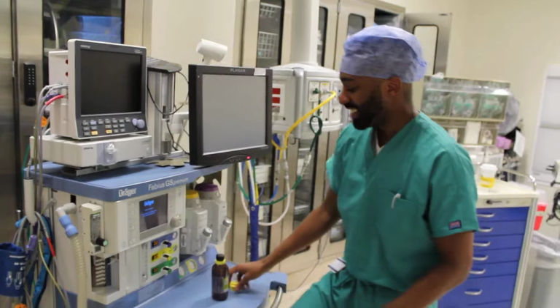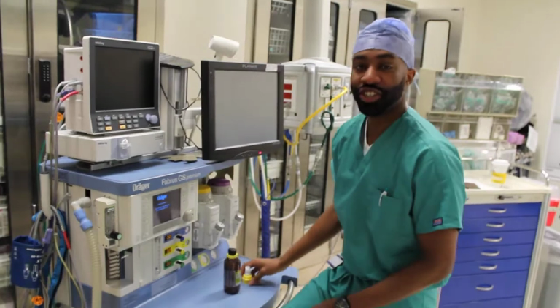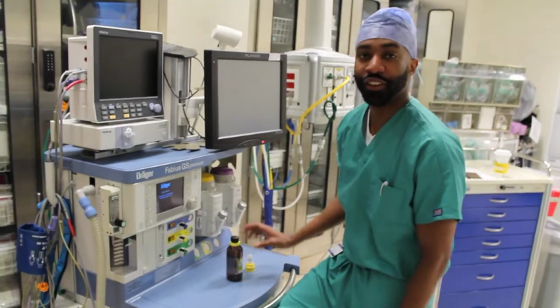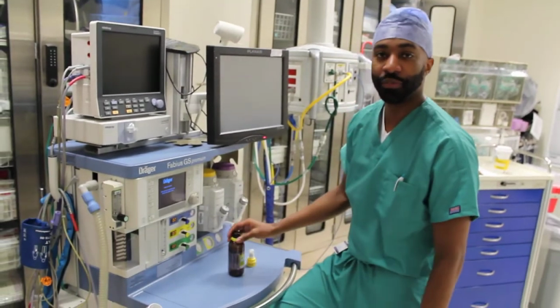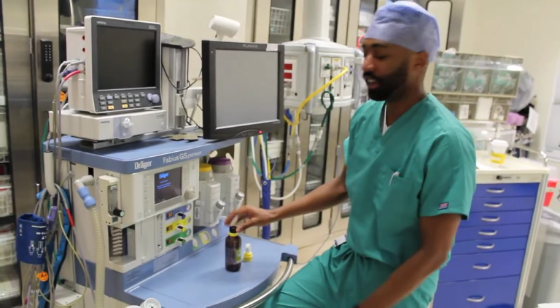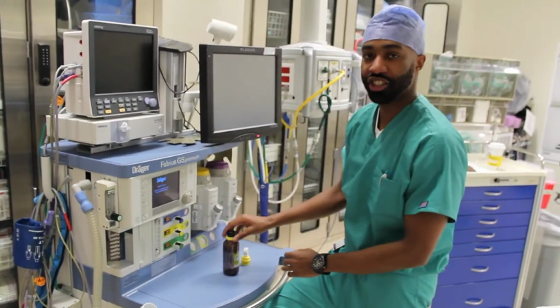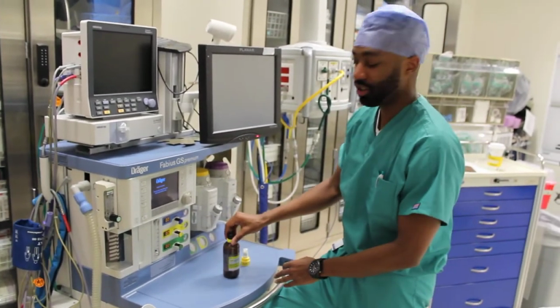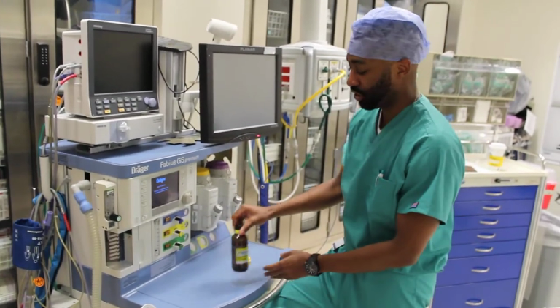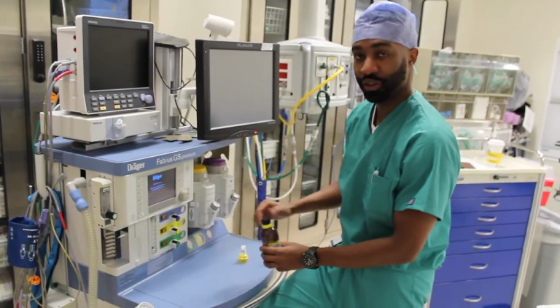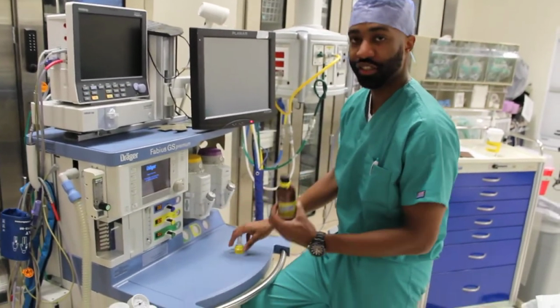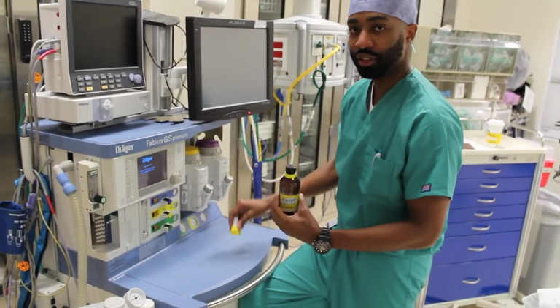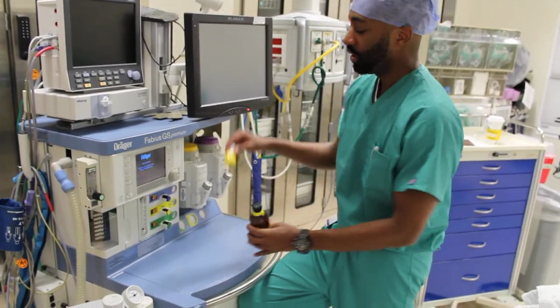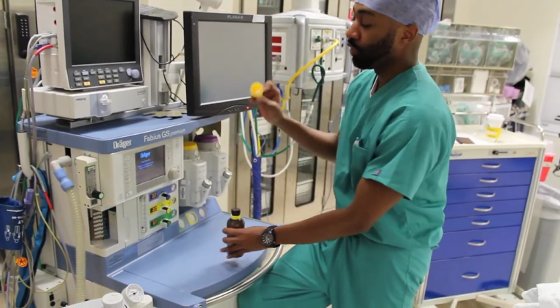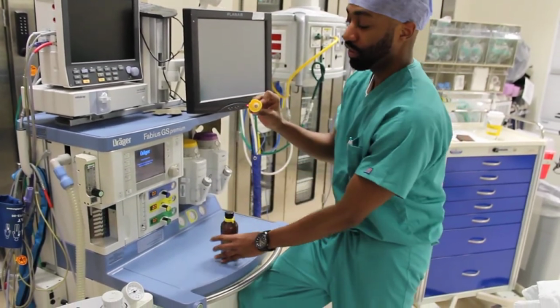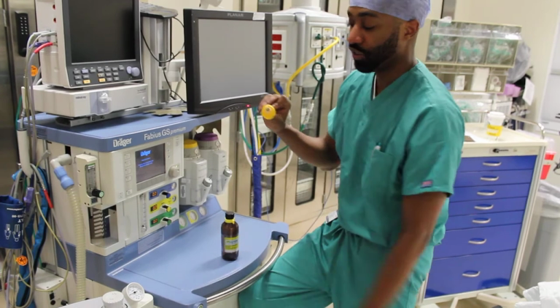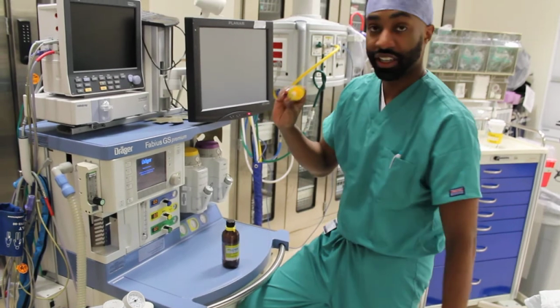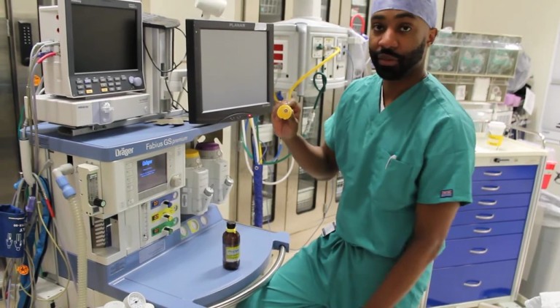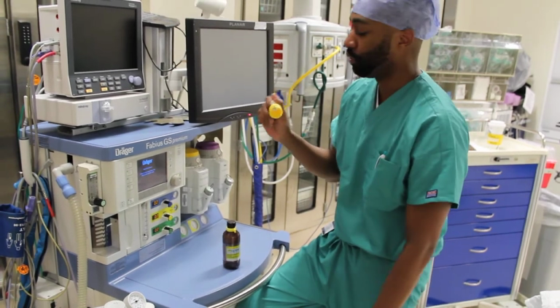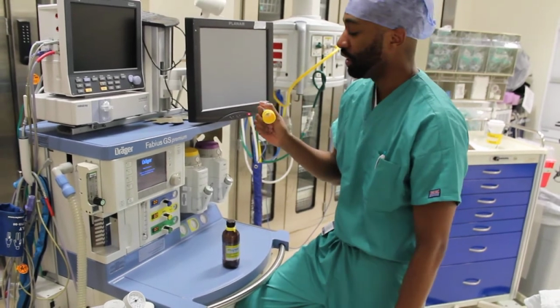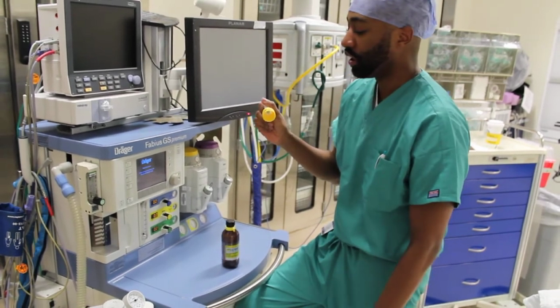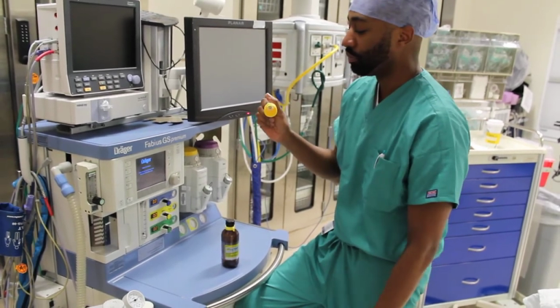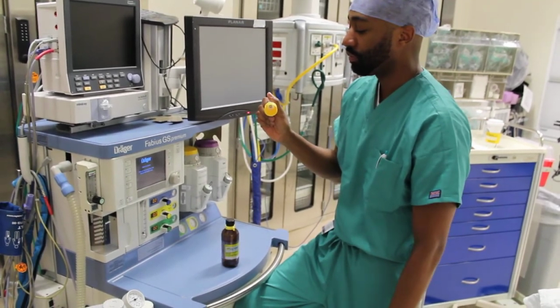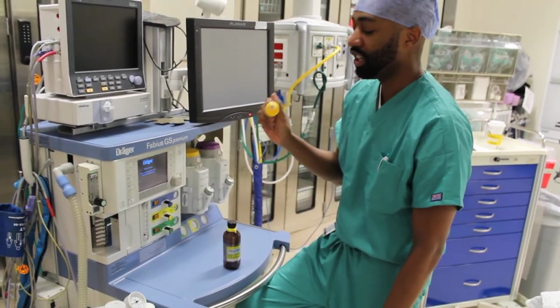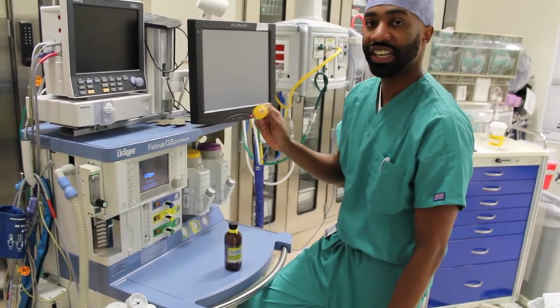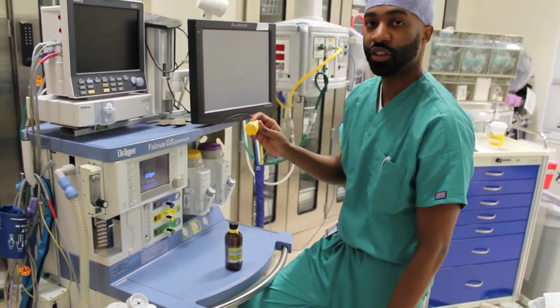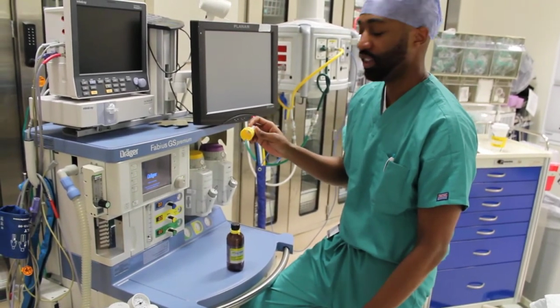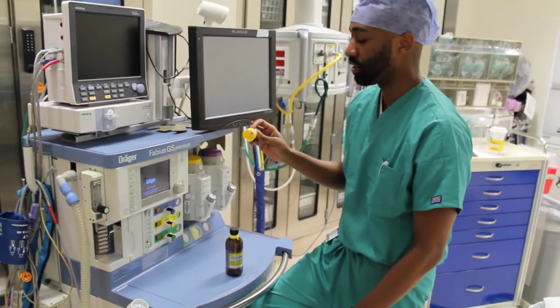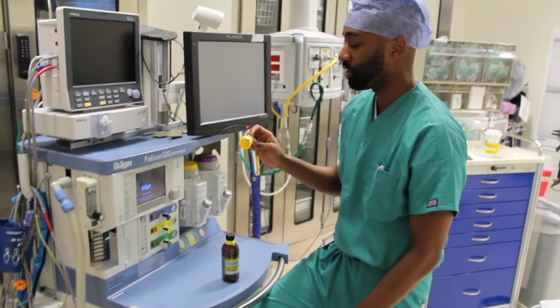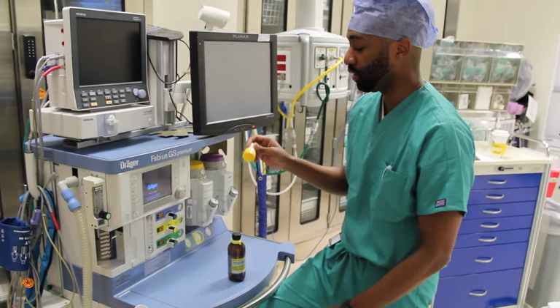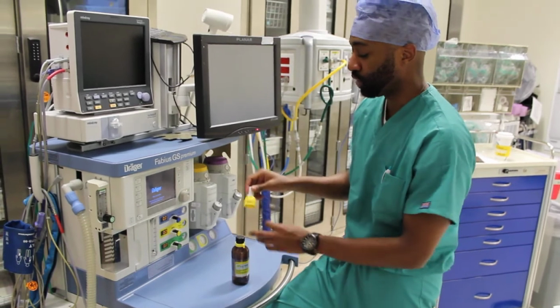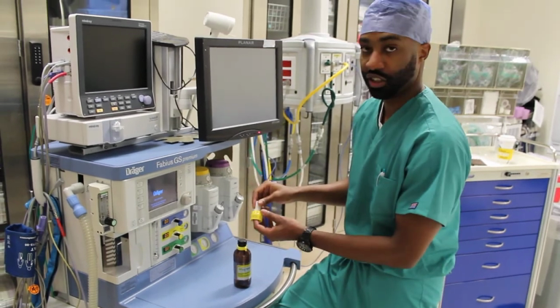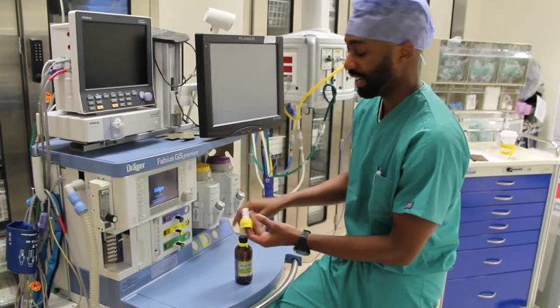Today I'm going to show you how to fill up your inhalation agent. We're going to start with SIVO. First, you have to make sure you have the right adapter, because each adapter is made to fit with one specific gas.